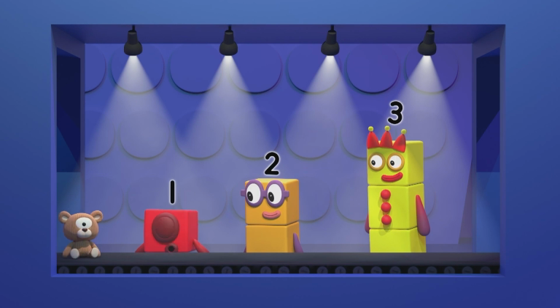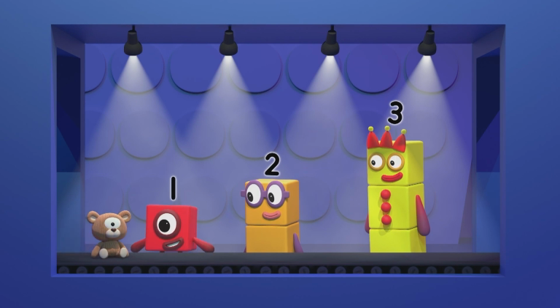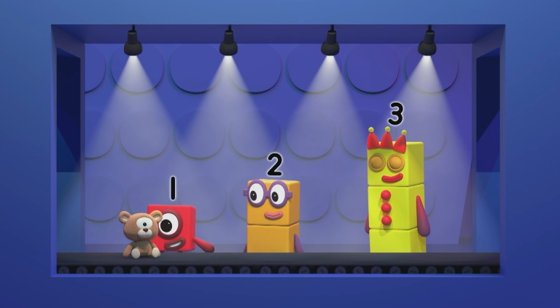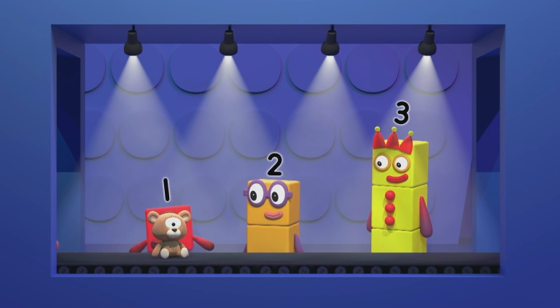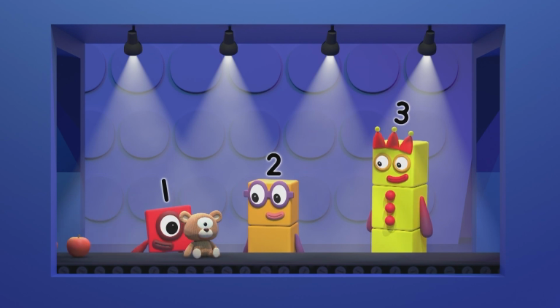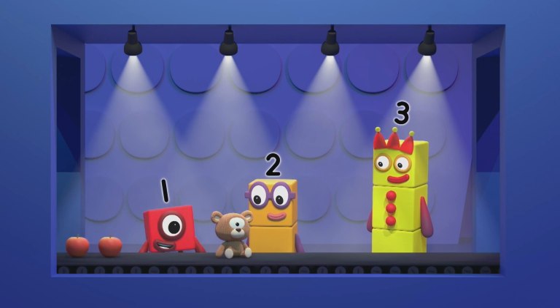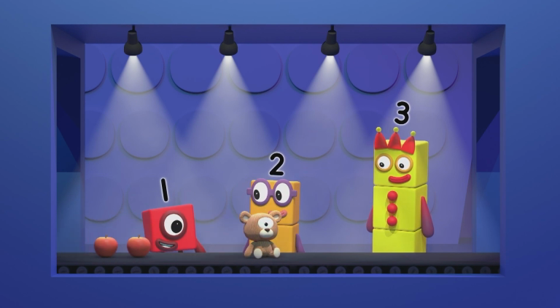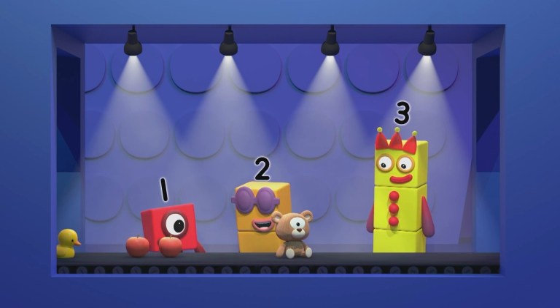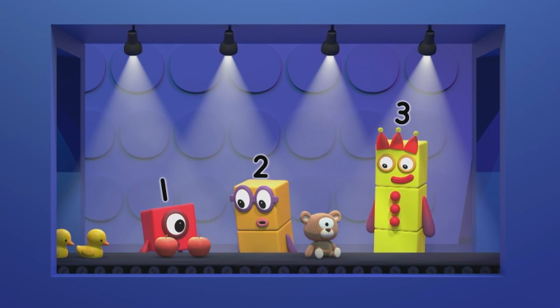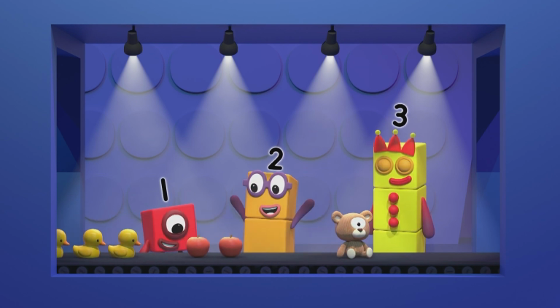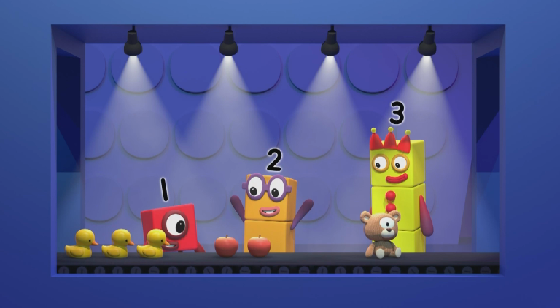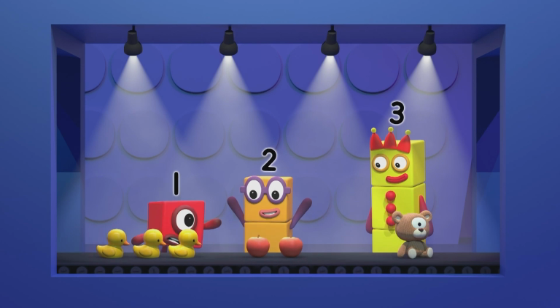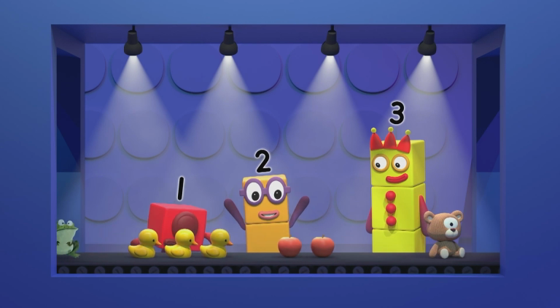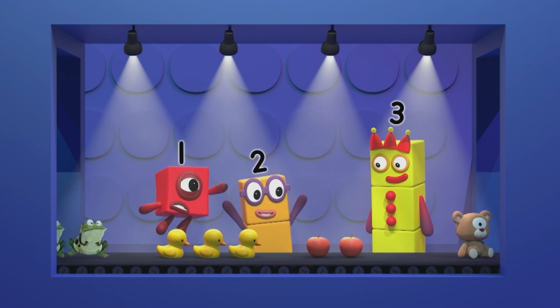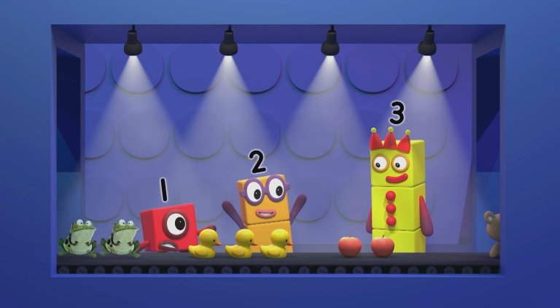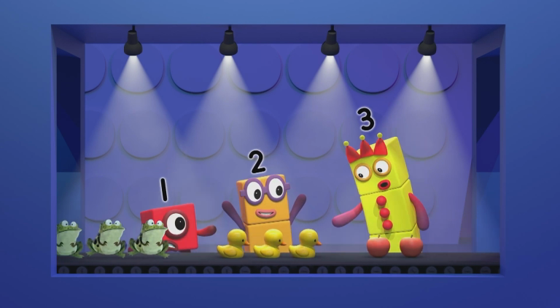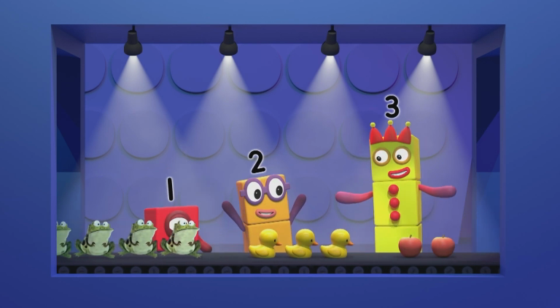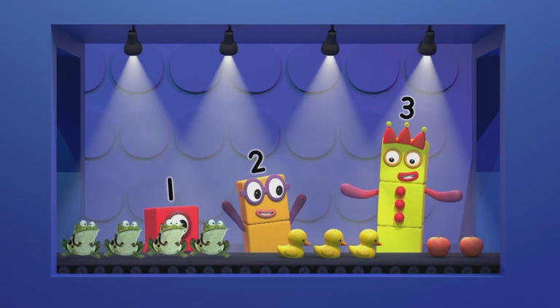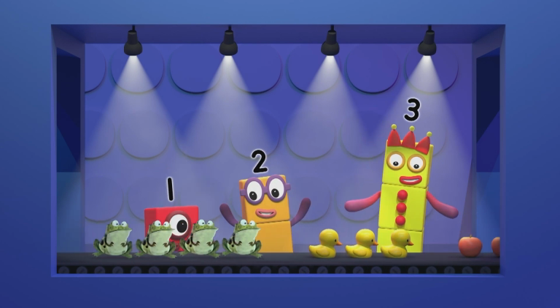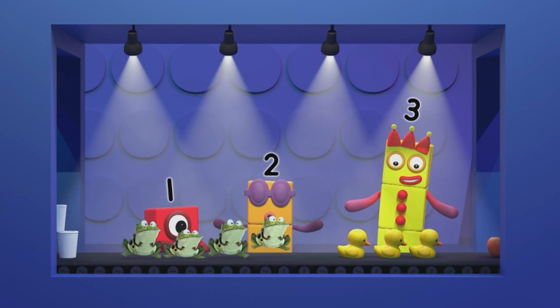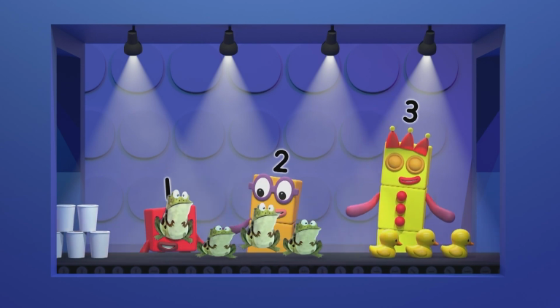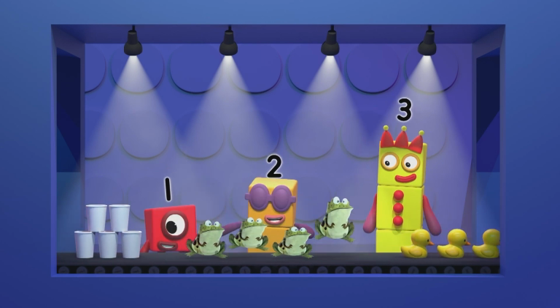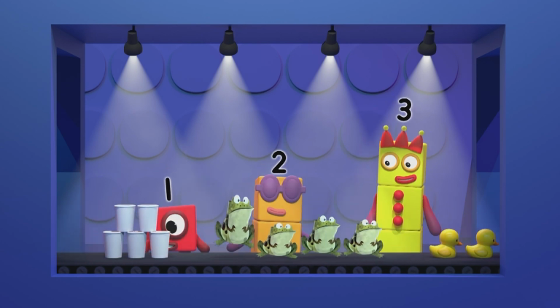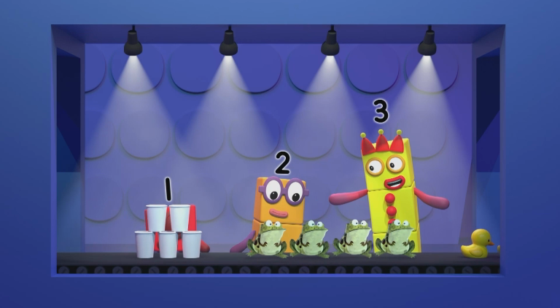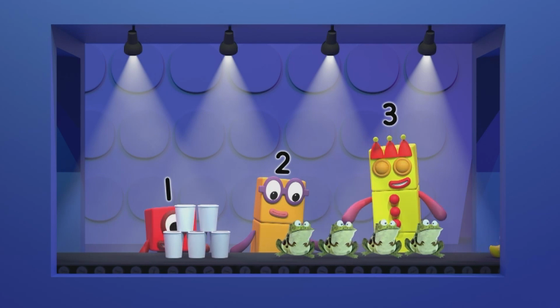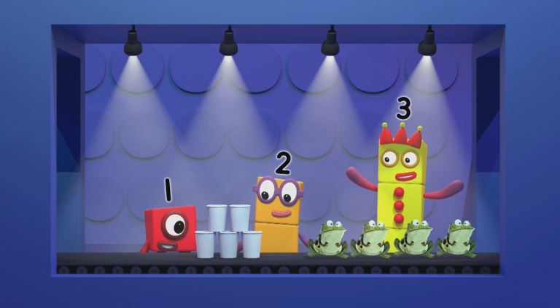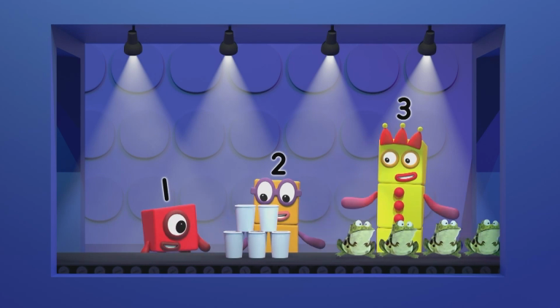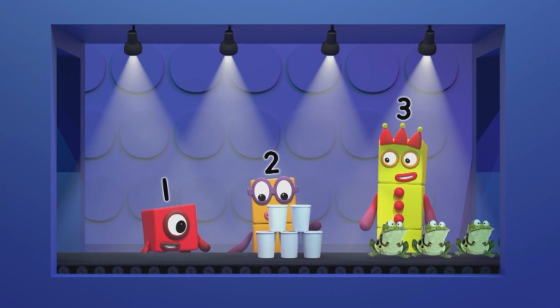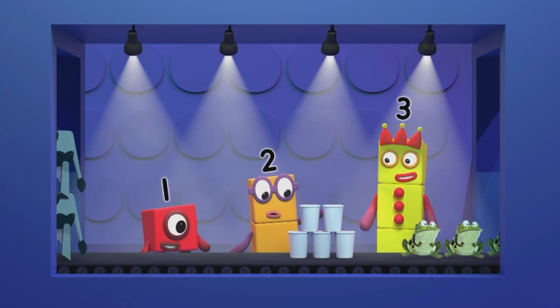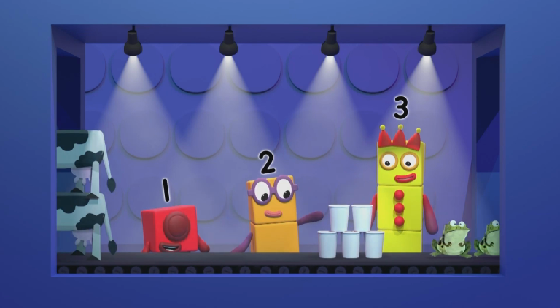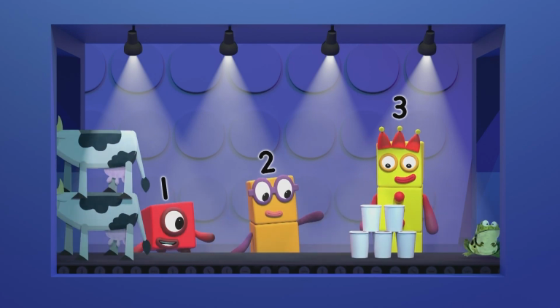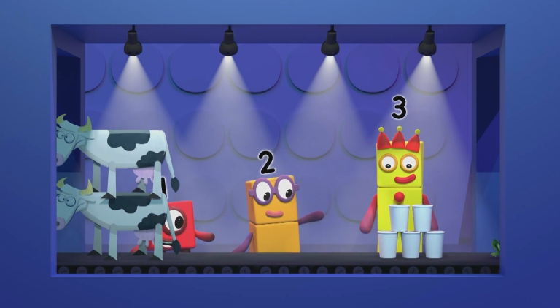One cuddly toy is the first in the line. Then two red apples! Hey, that was mine! Now three rubber ducks! Four frogs going pop! Three paper cups, with two more on top! That's five altogether!